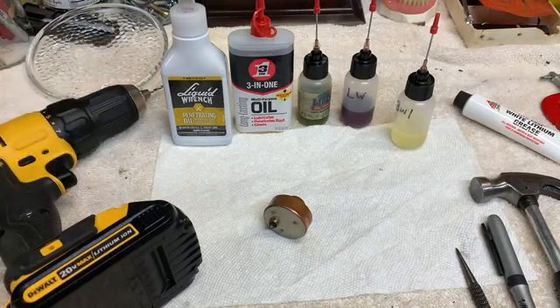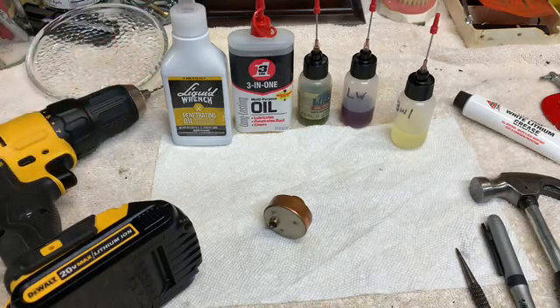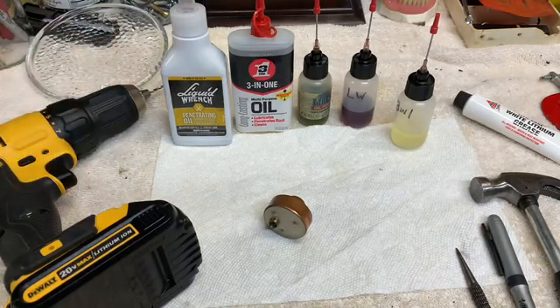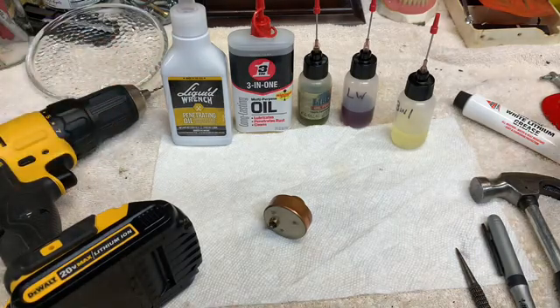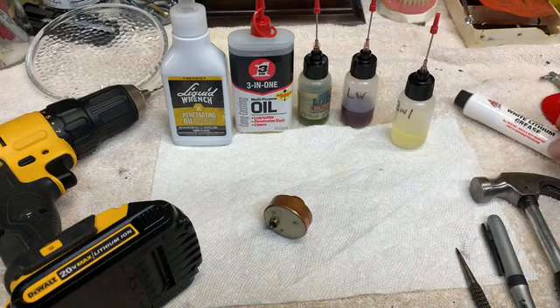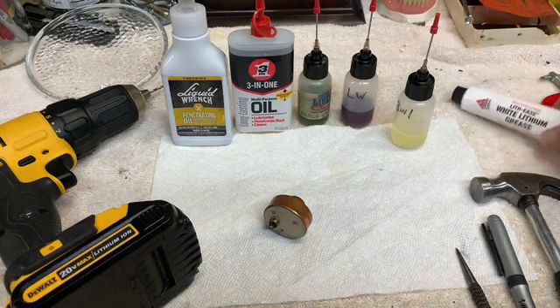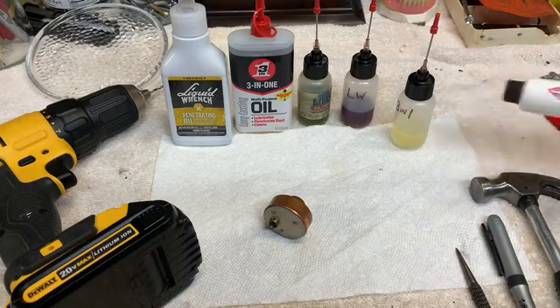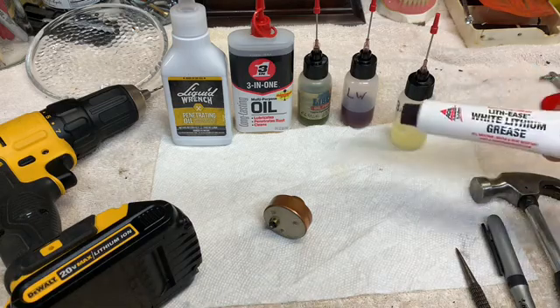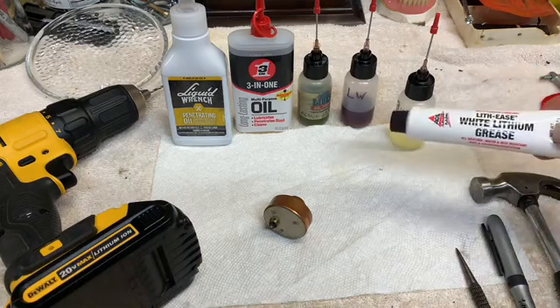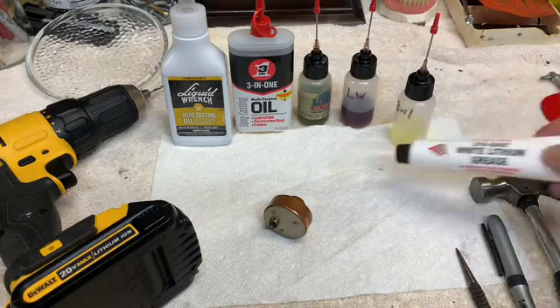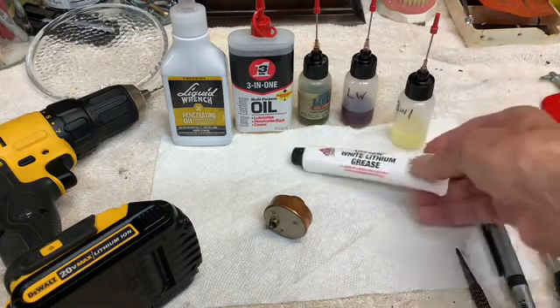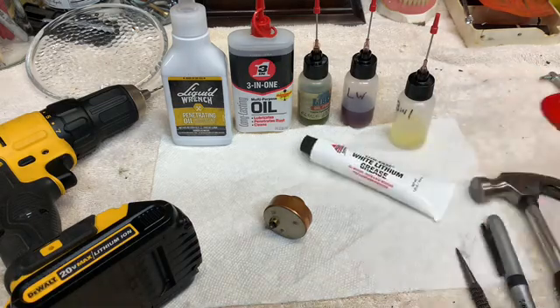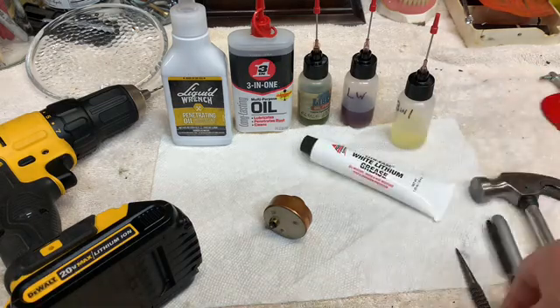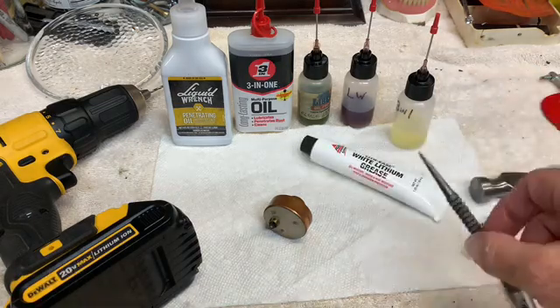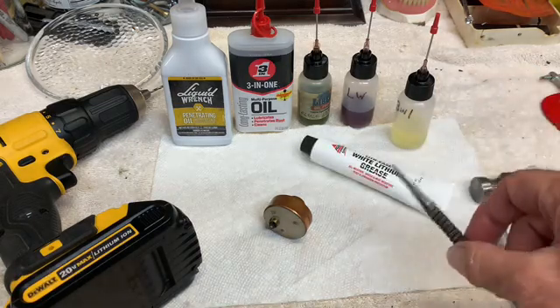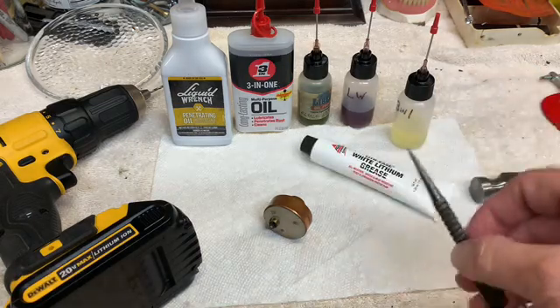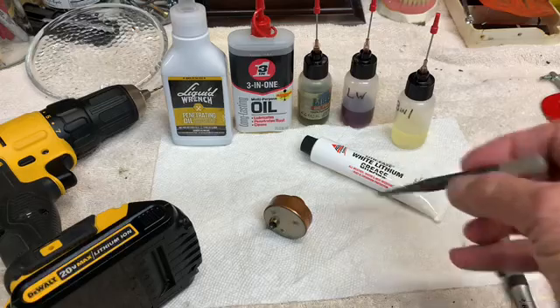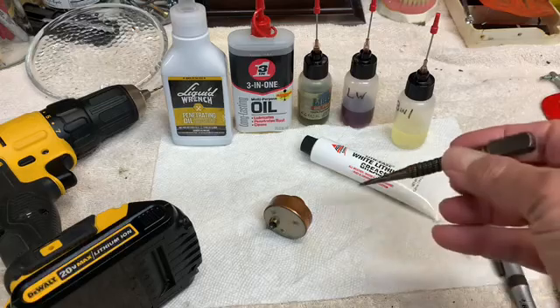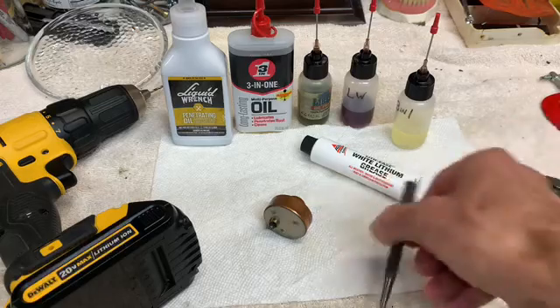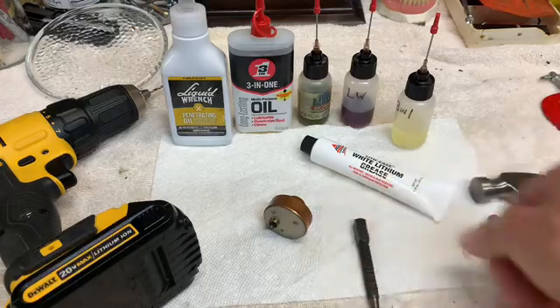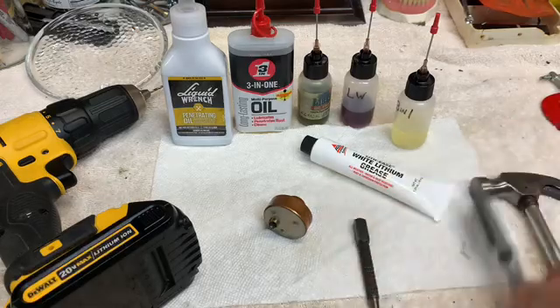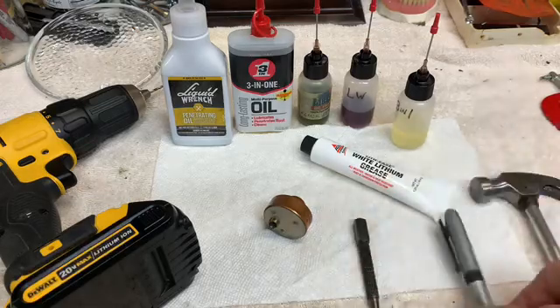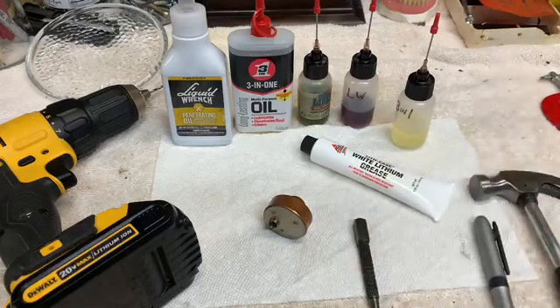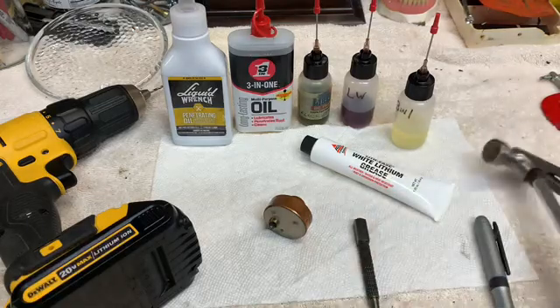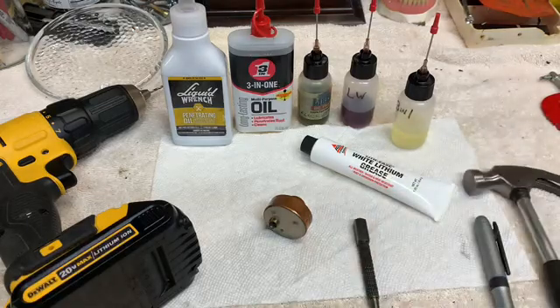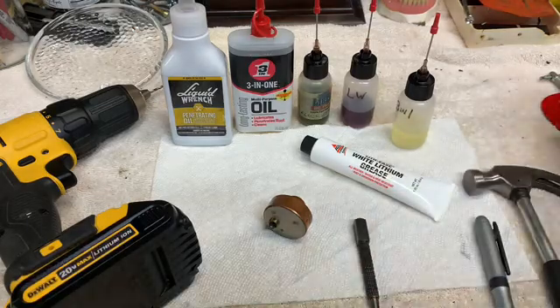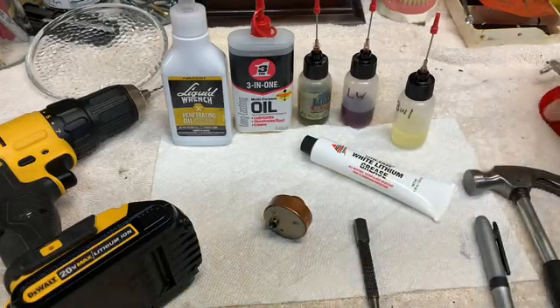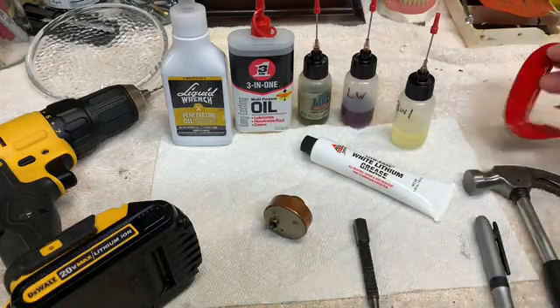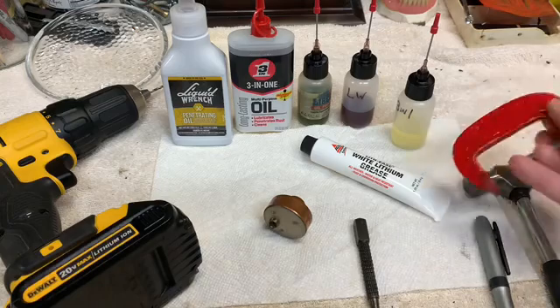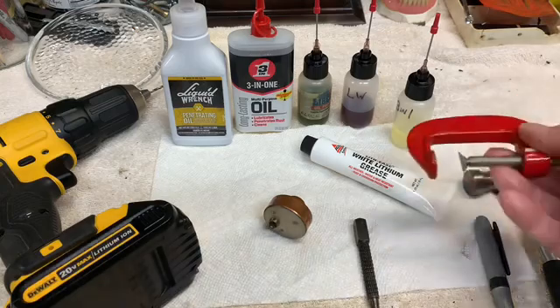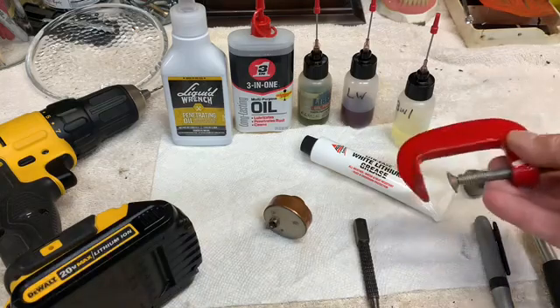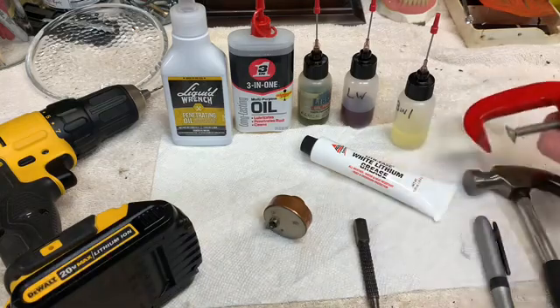I will also be making use of some white lithium grease, a pointy nail set tool, a black marker, a hammer, and a clamp or a vise if you have one.